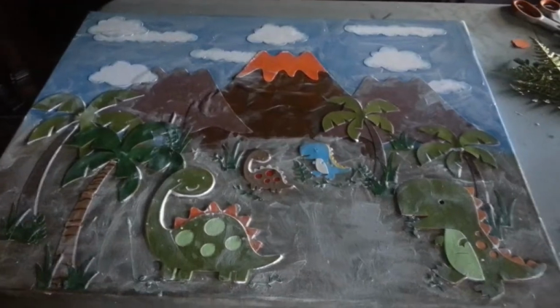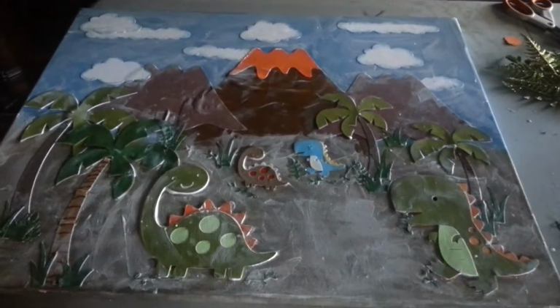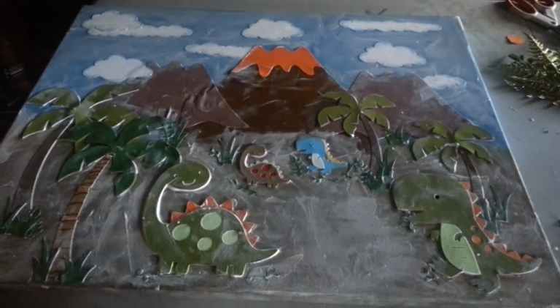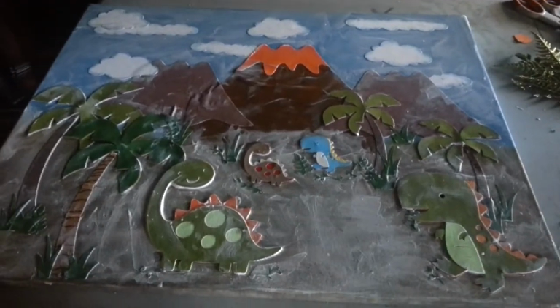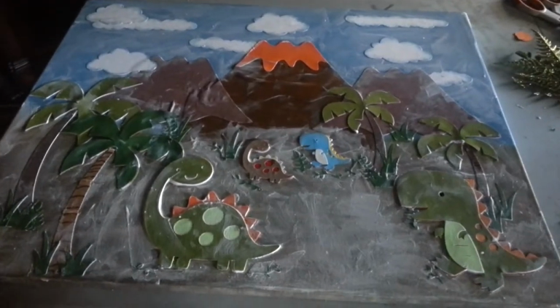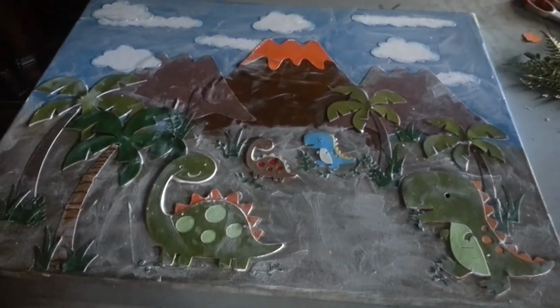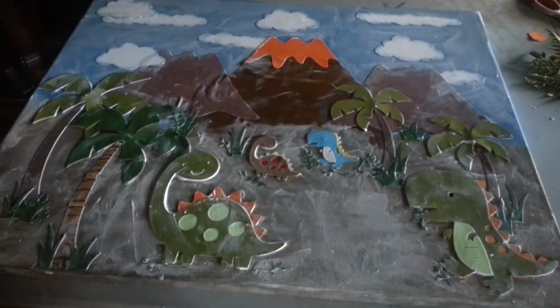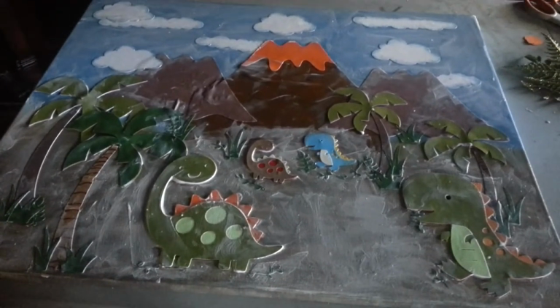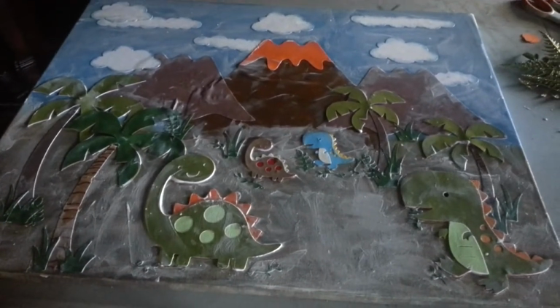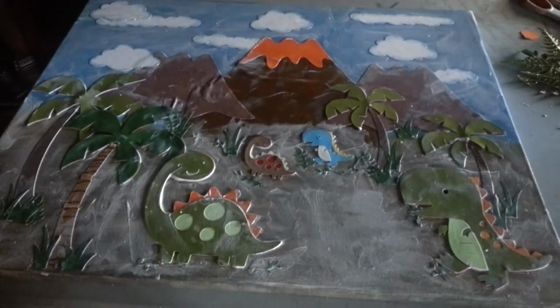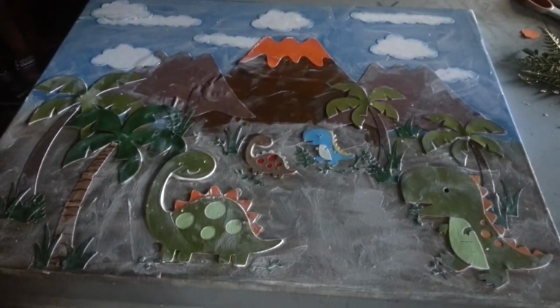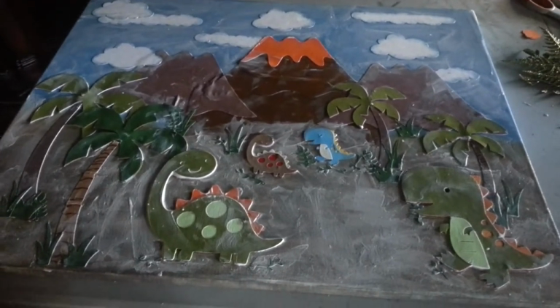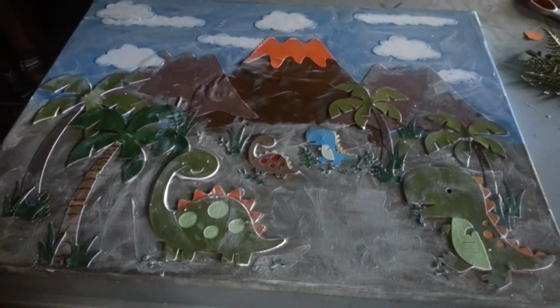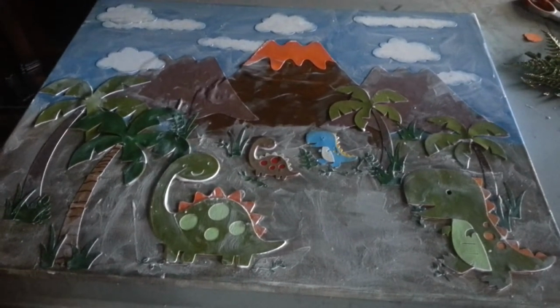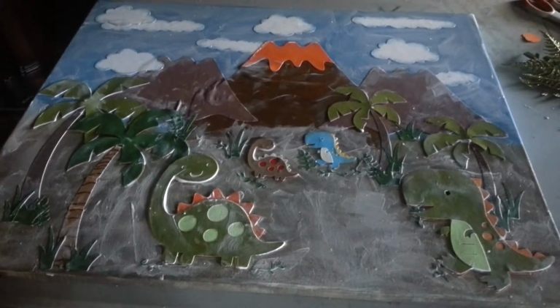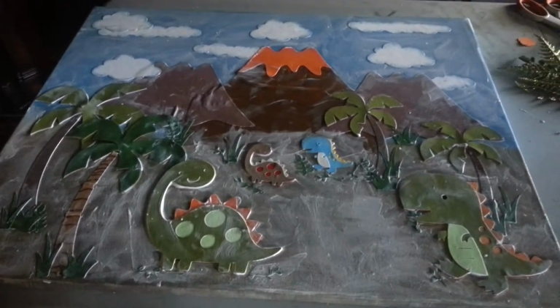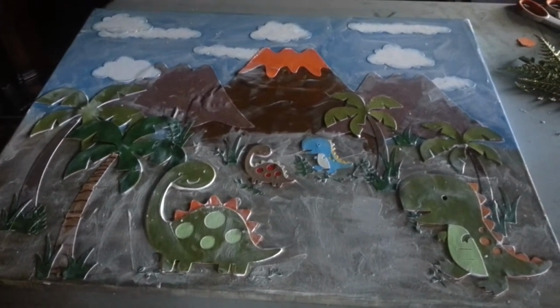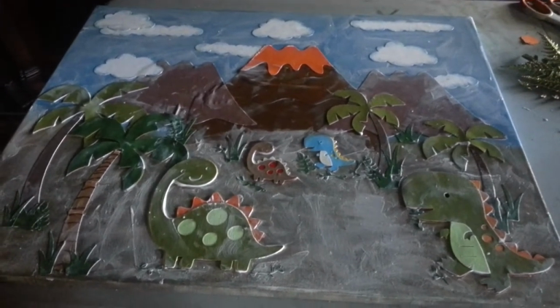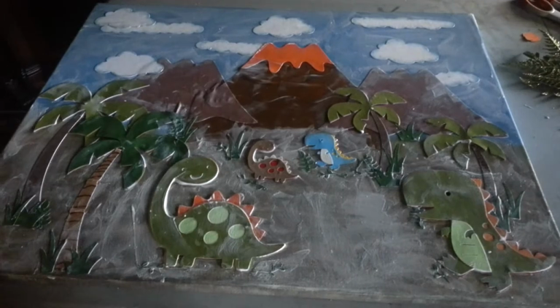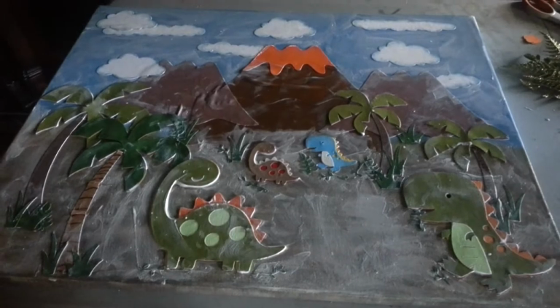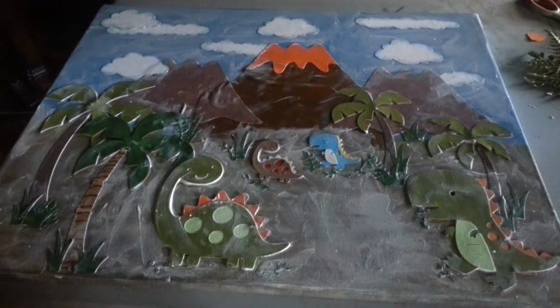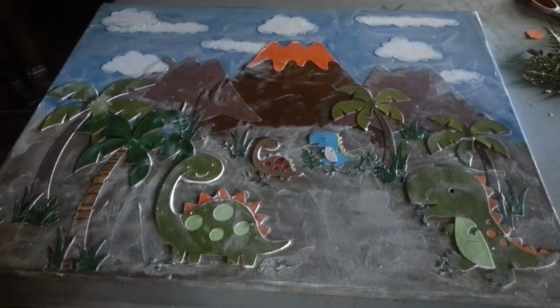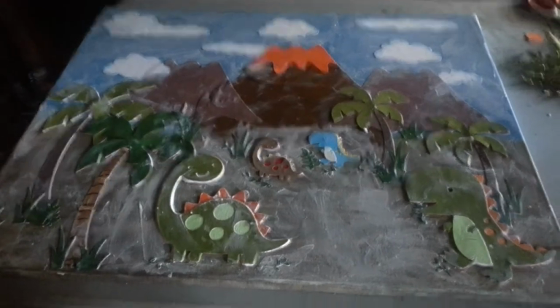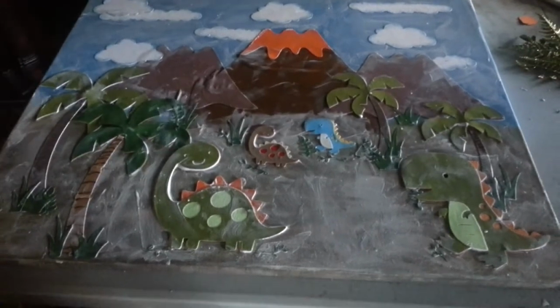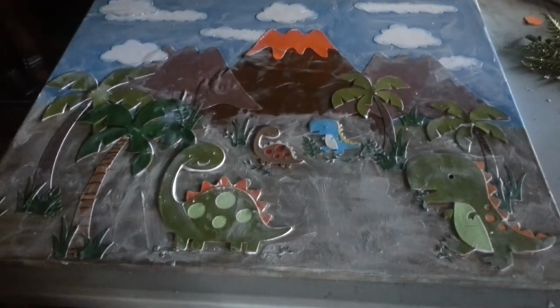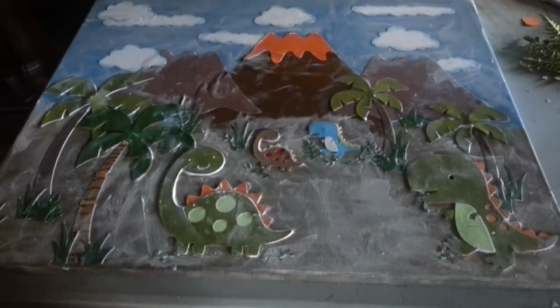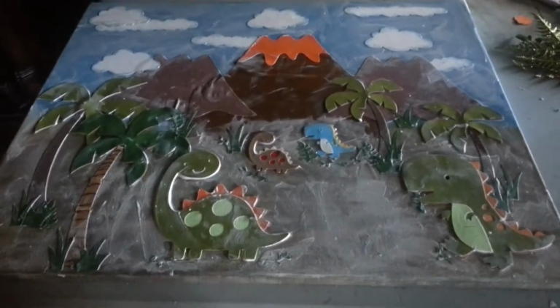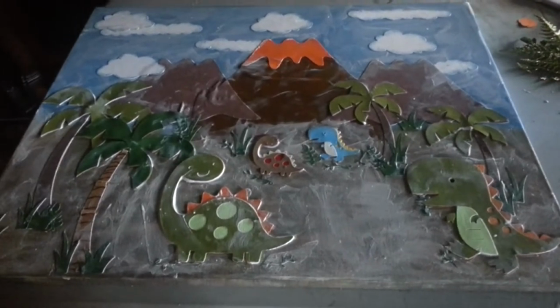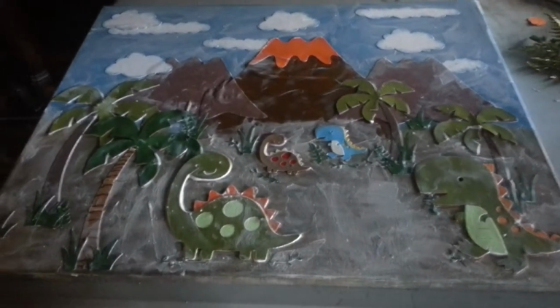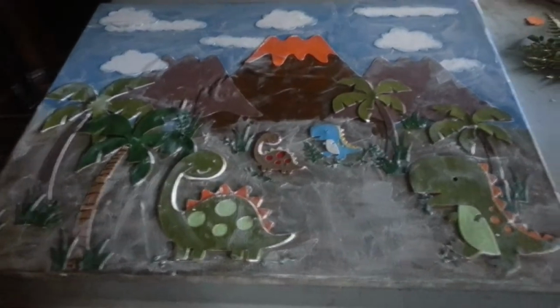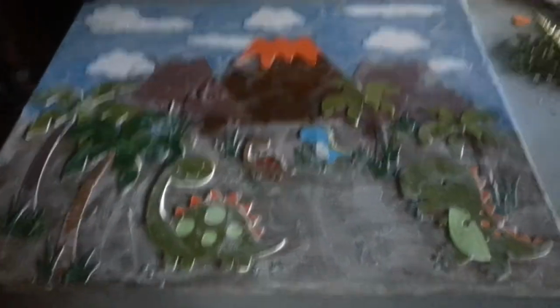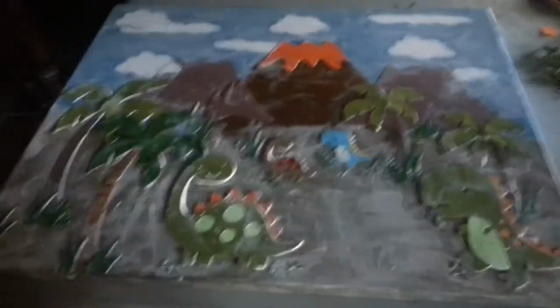Hi everybody, welcome to Doli Cards again. In this video I'm showing you the project that I made.